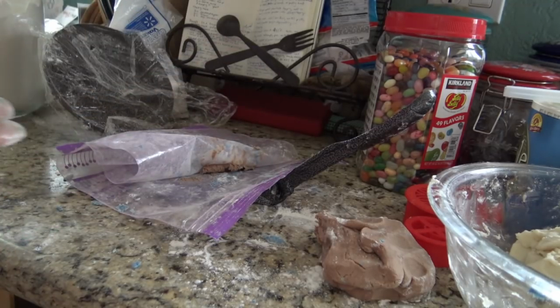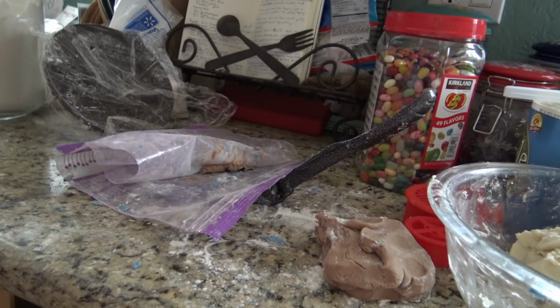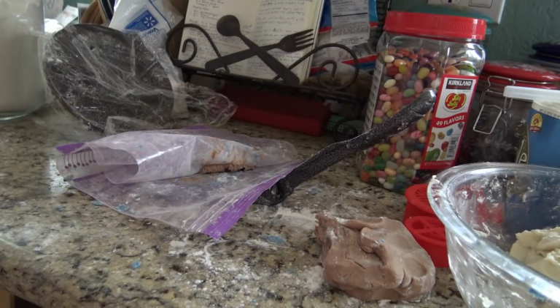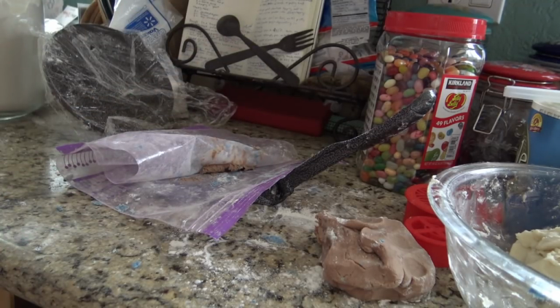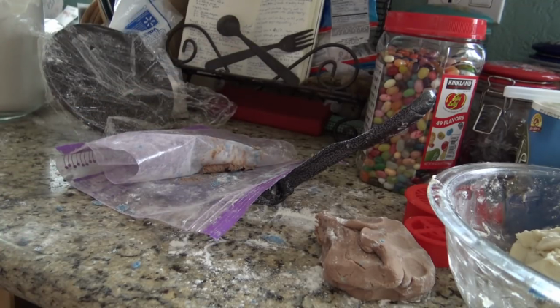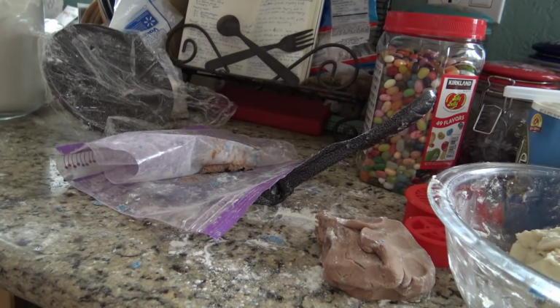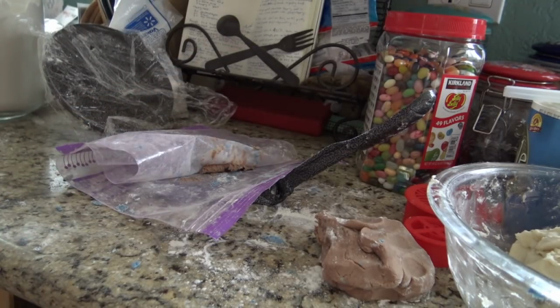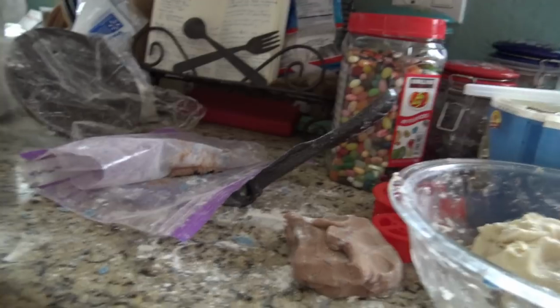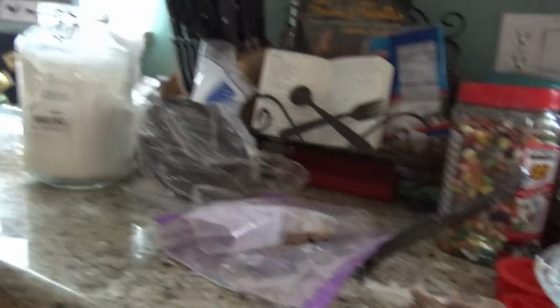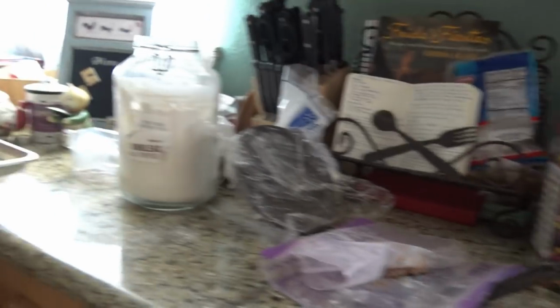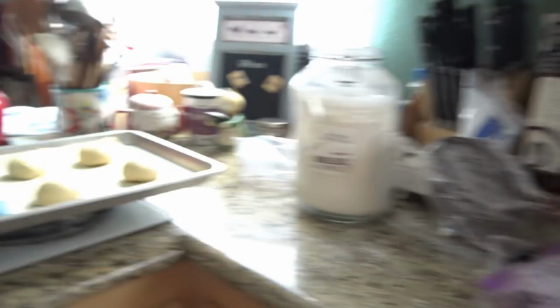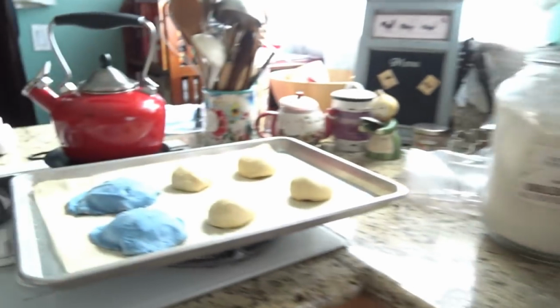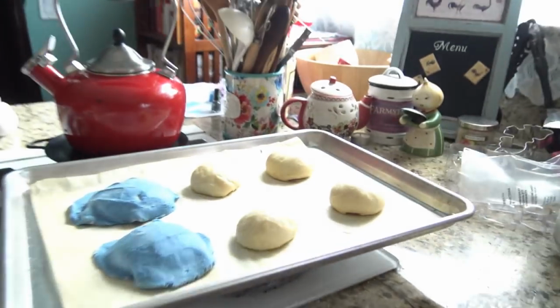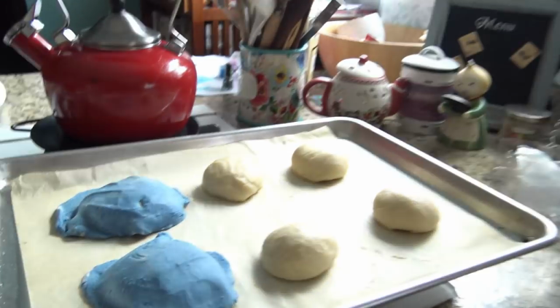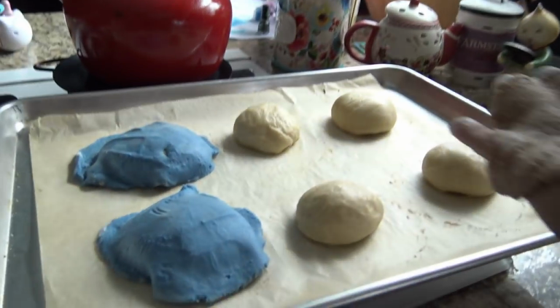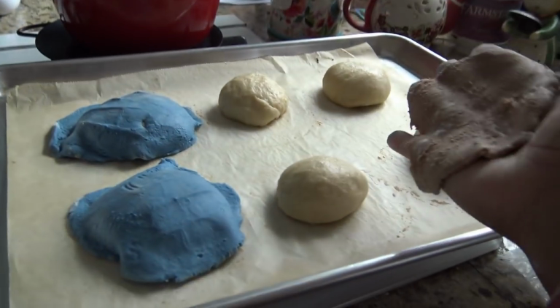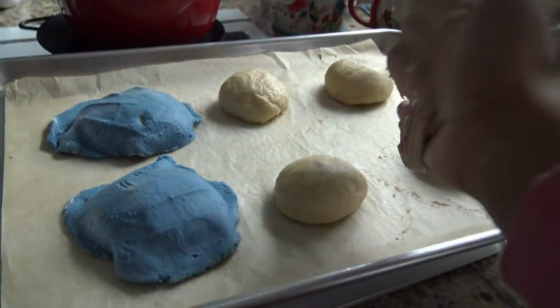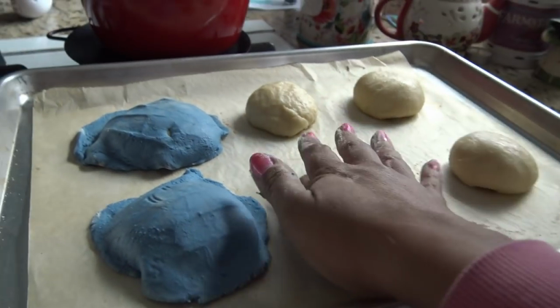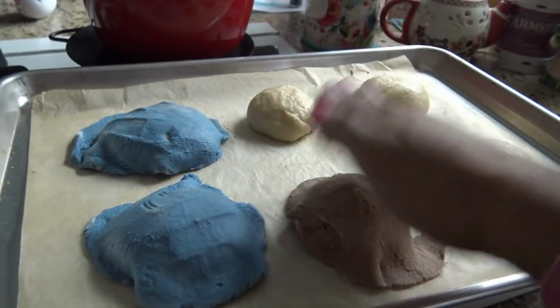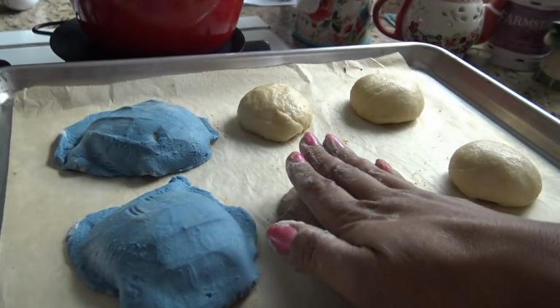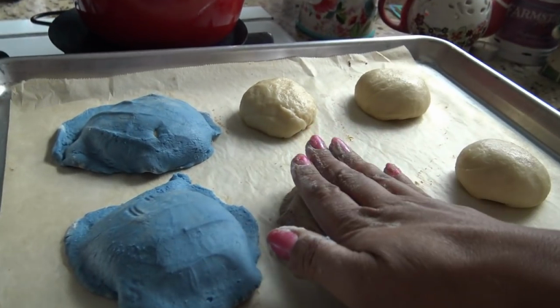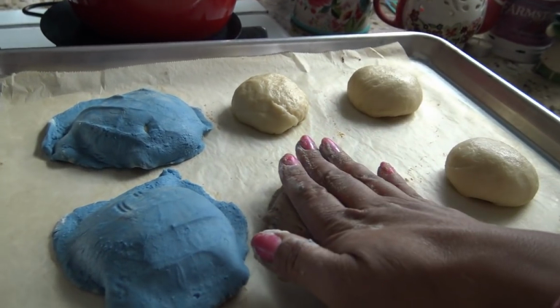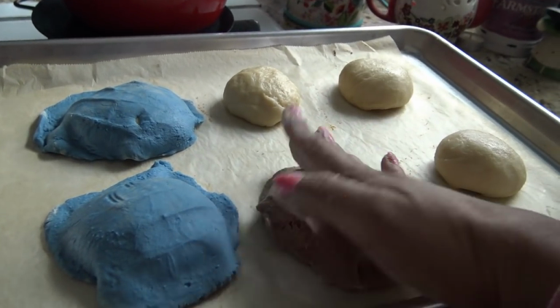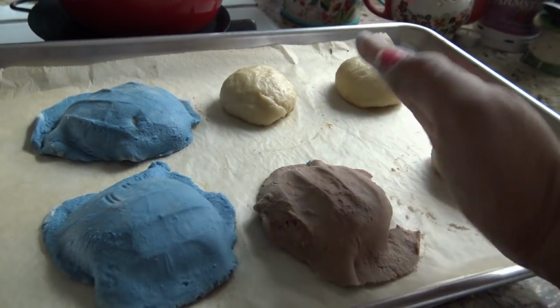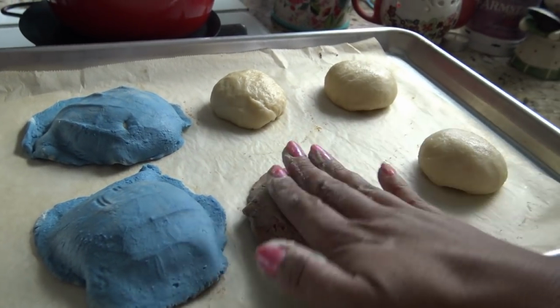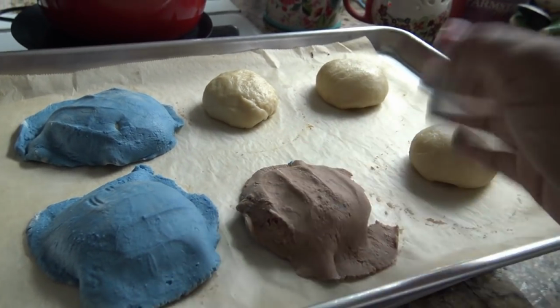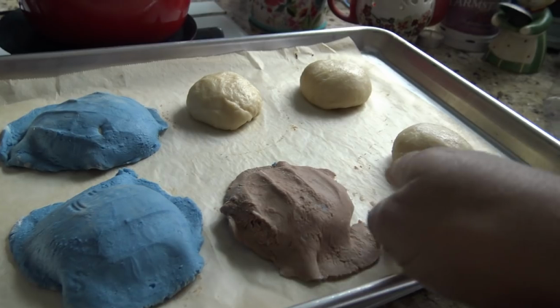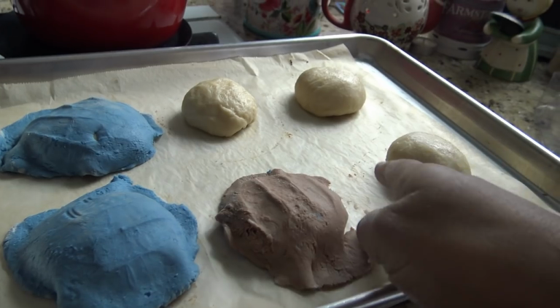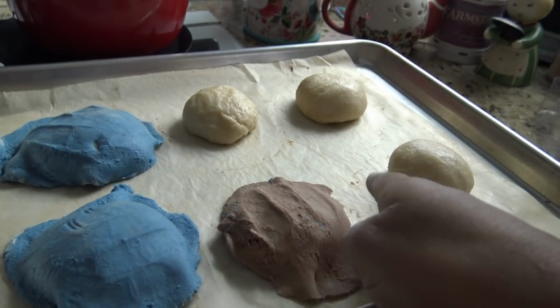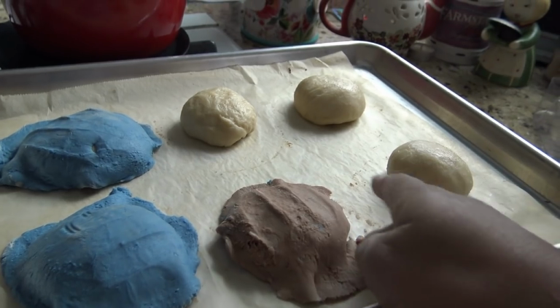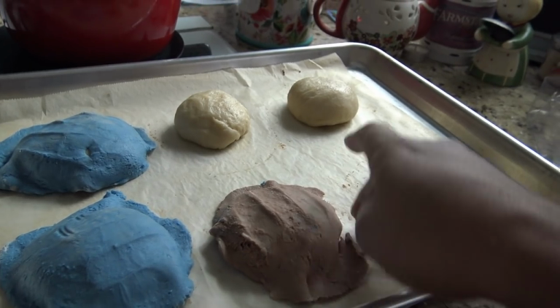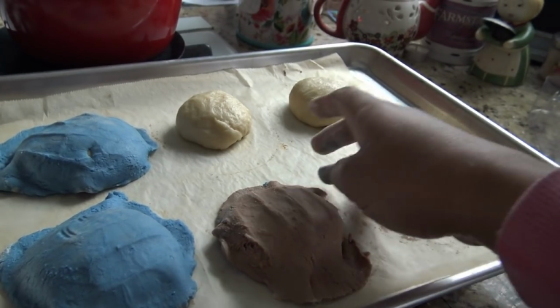And then I would take this over — oh gosh — I'm about to do this with my hand. And put it on my bread and squeeze it down. And I'm going to do that for all of them.